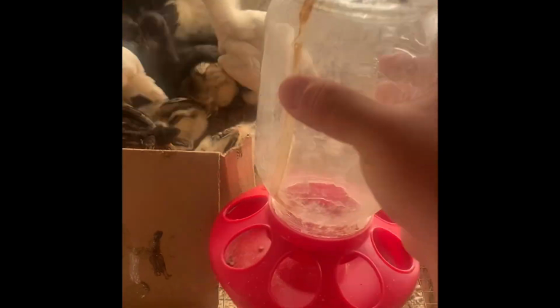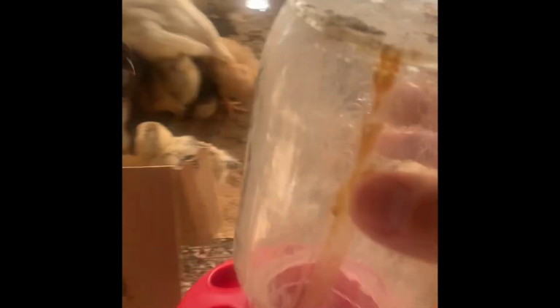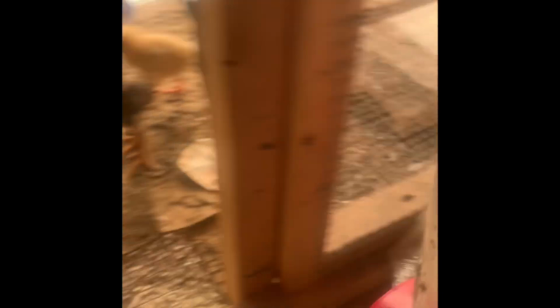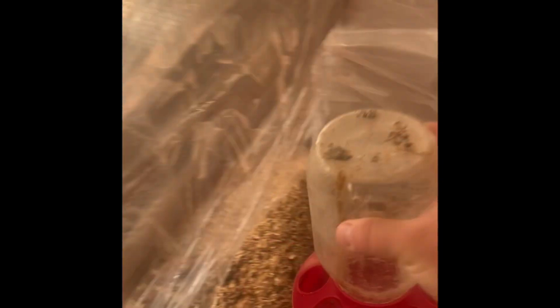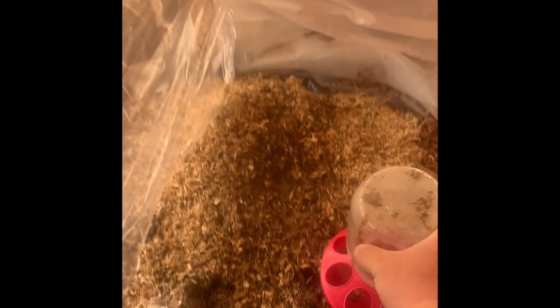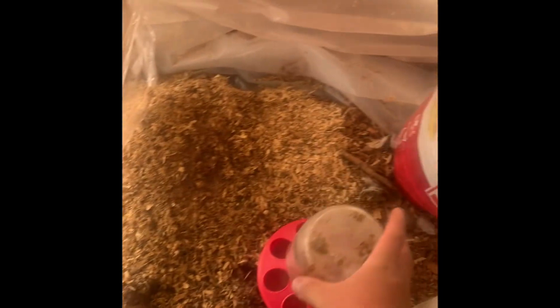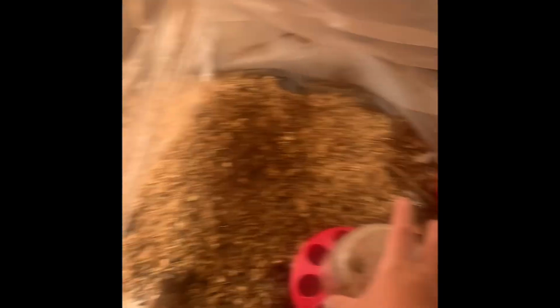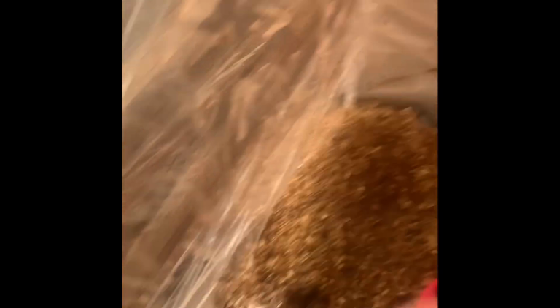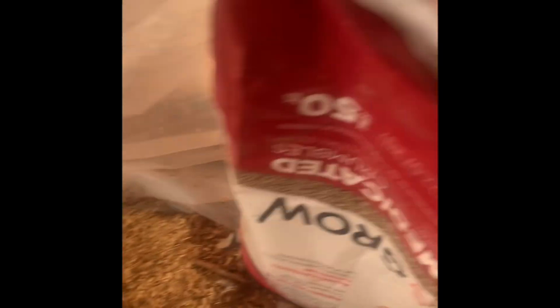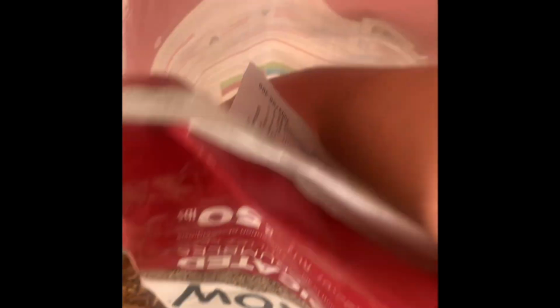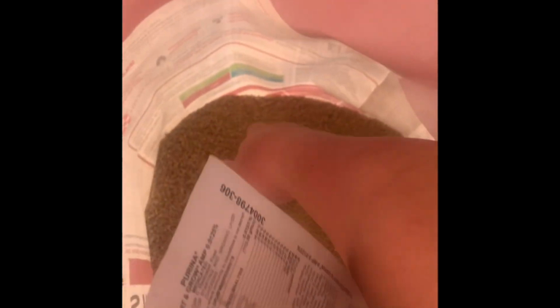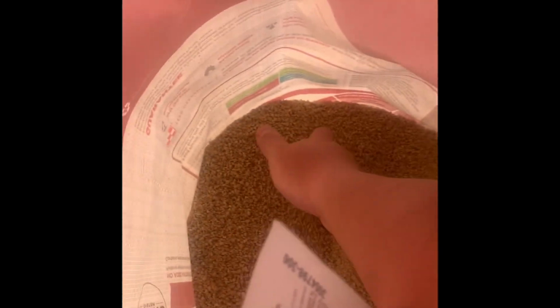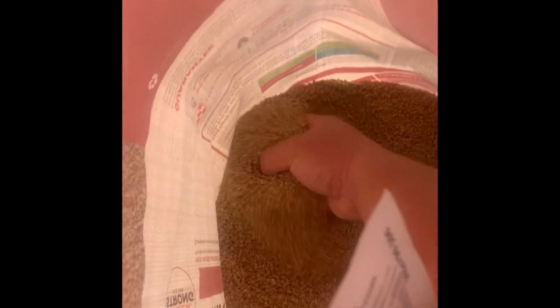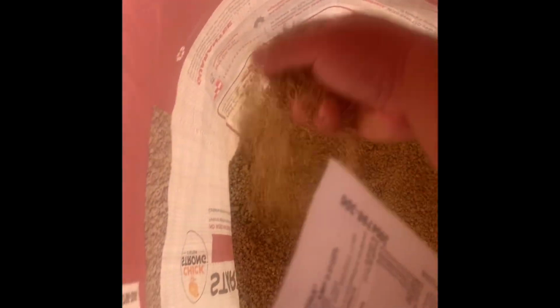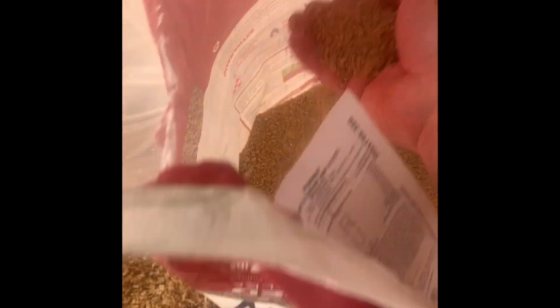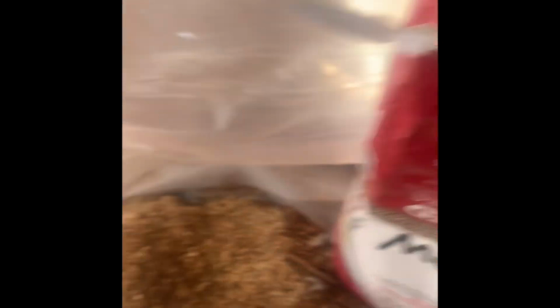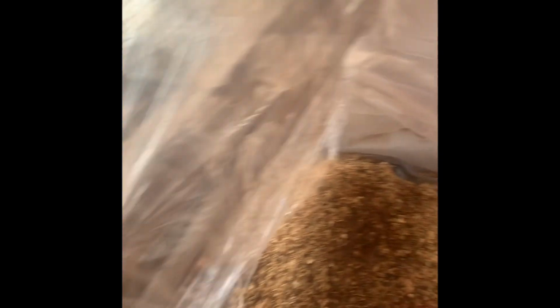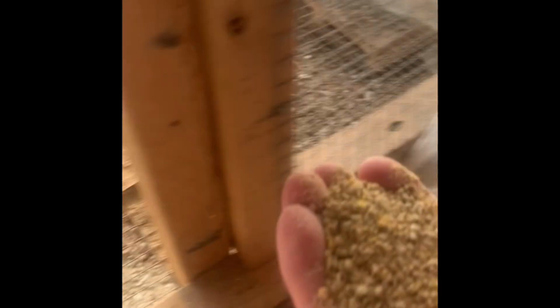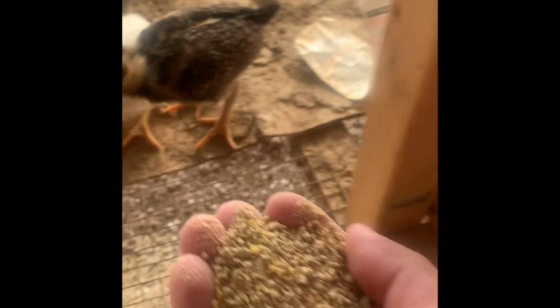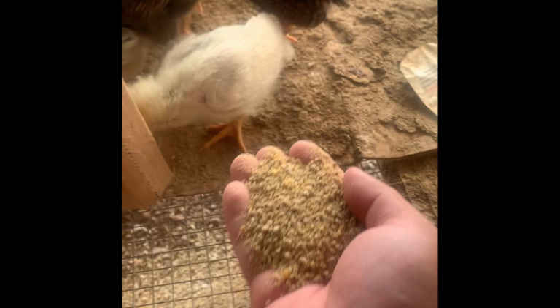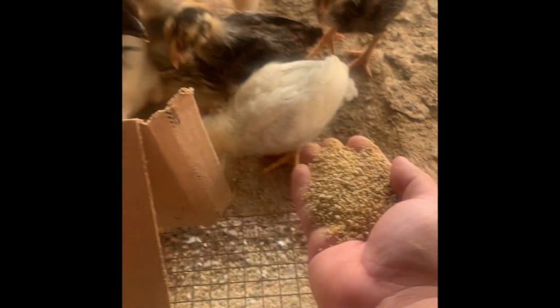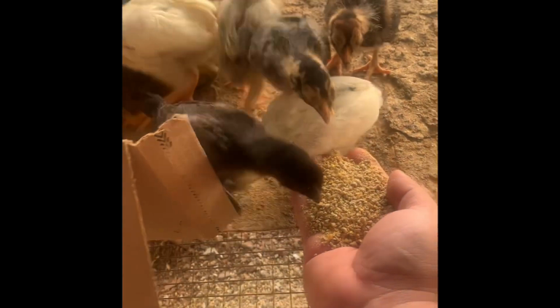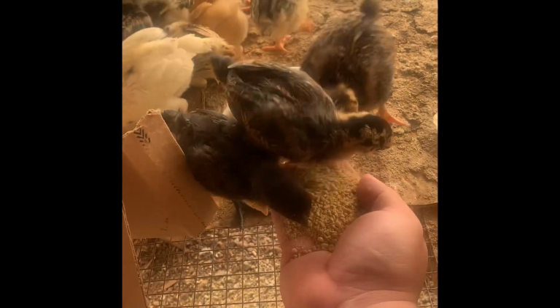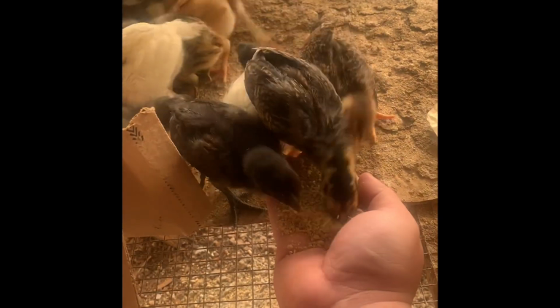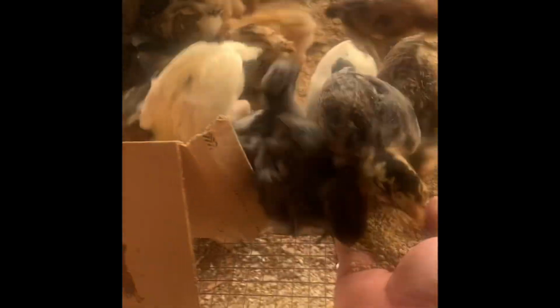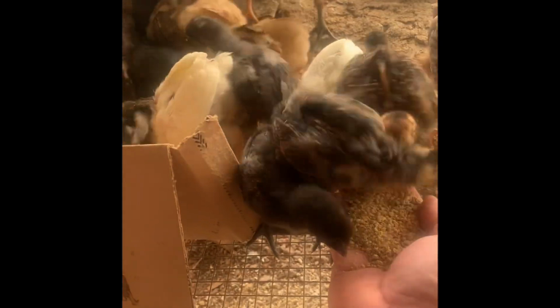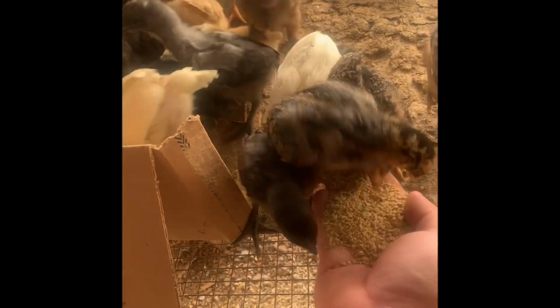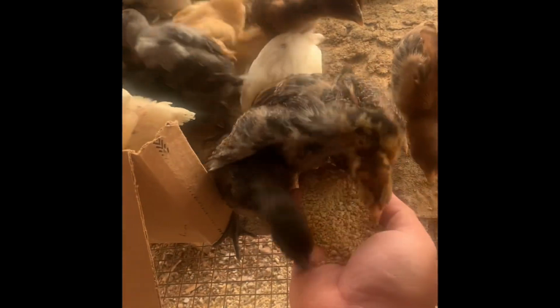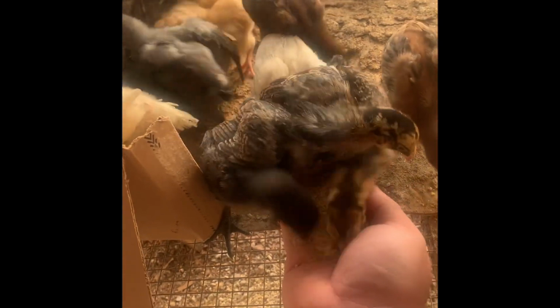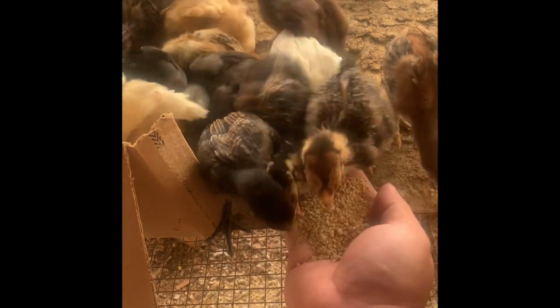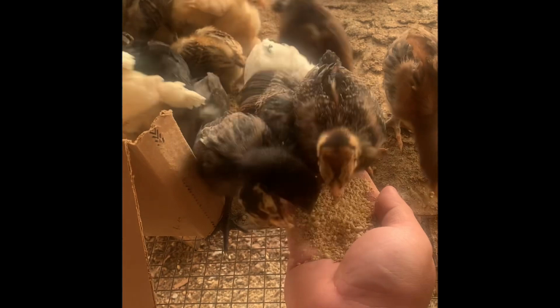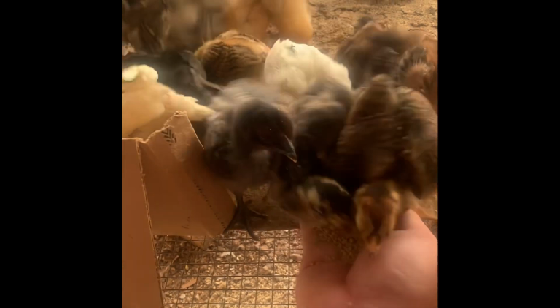So here we are a week later and our guys are very big now and eating a lot more food. This is the perfect time to show you how I train my chicks to be tame. All I do is scoop up some feed and offer it from my hand and just let them eat out of it.